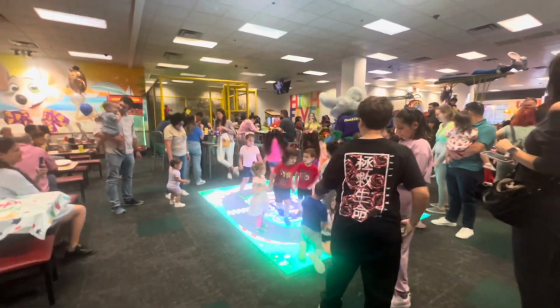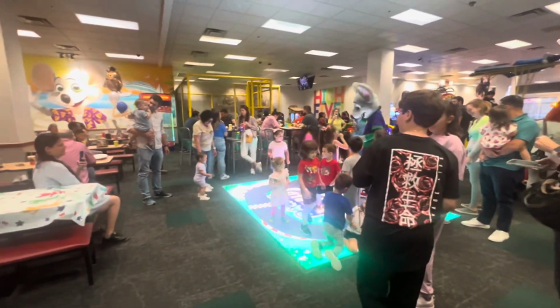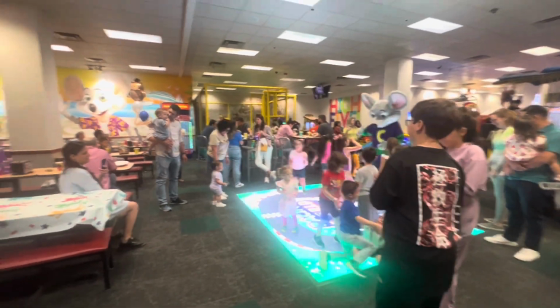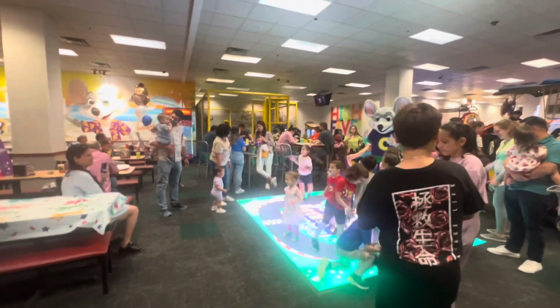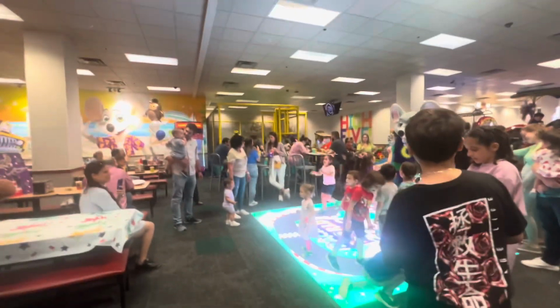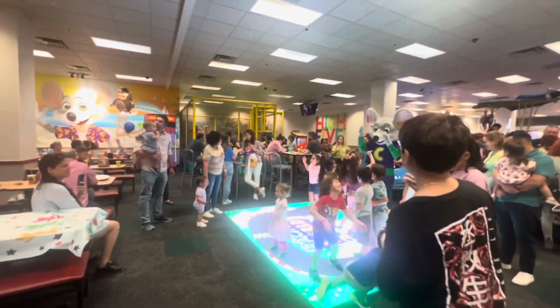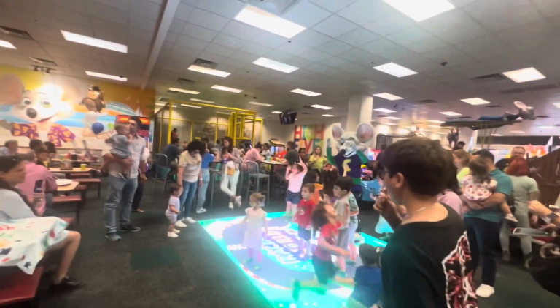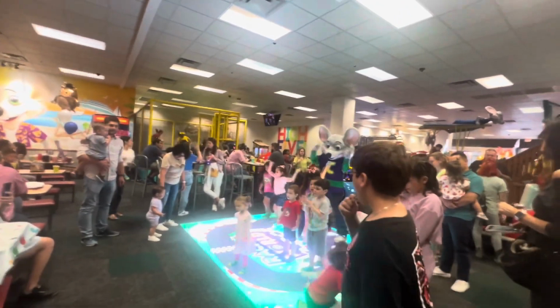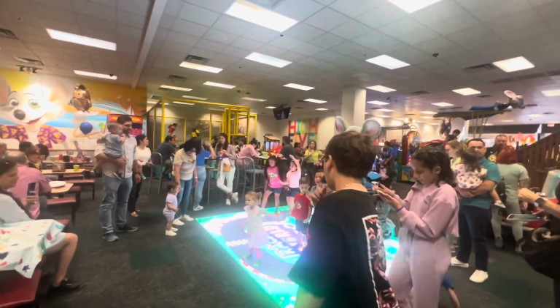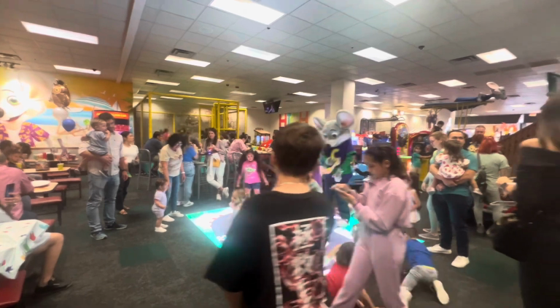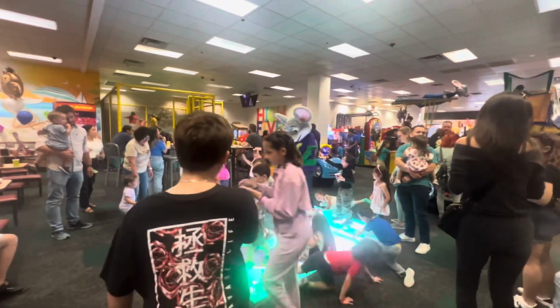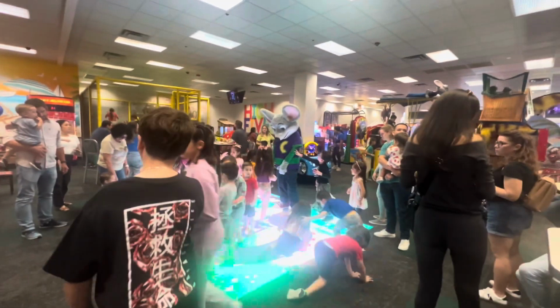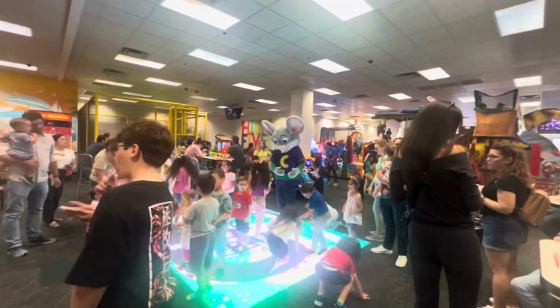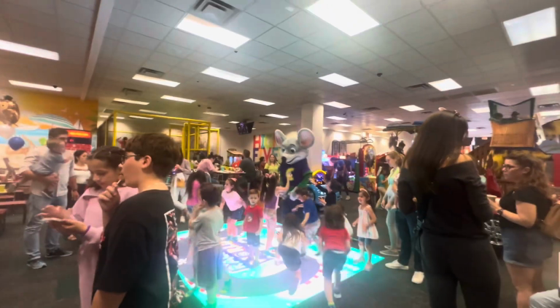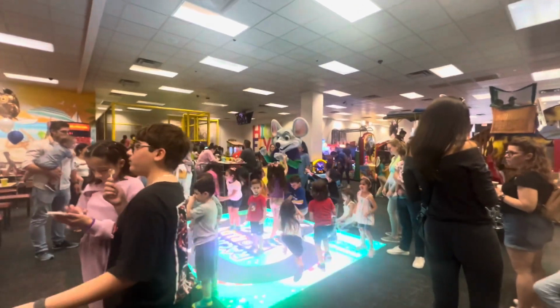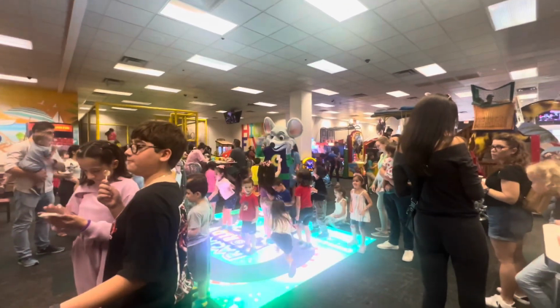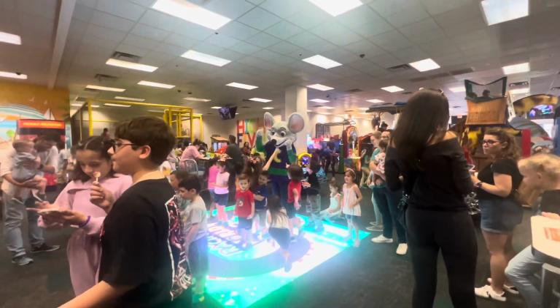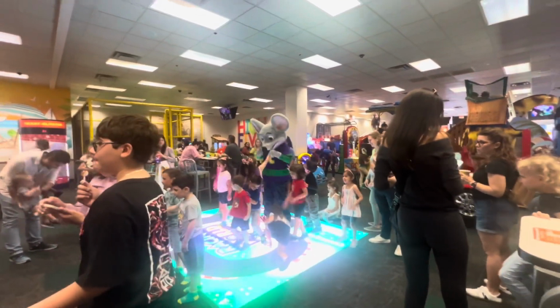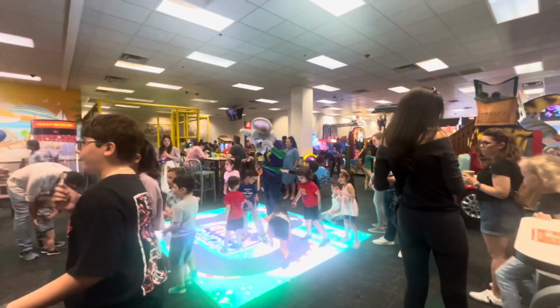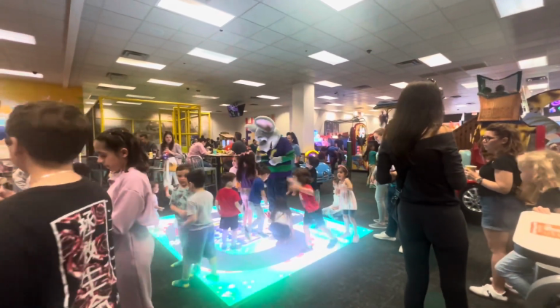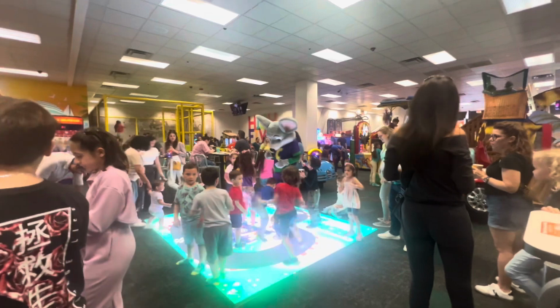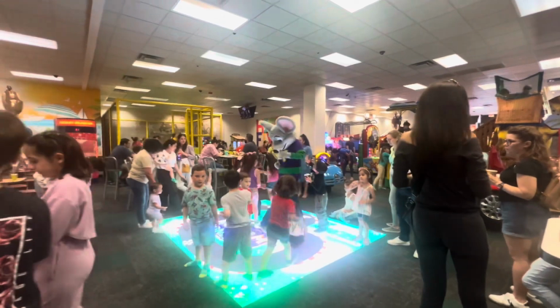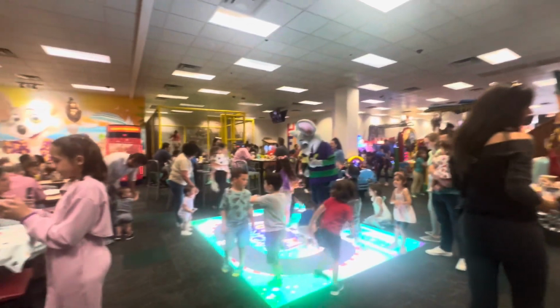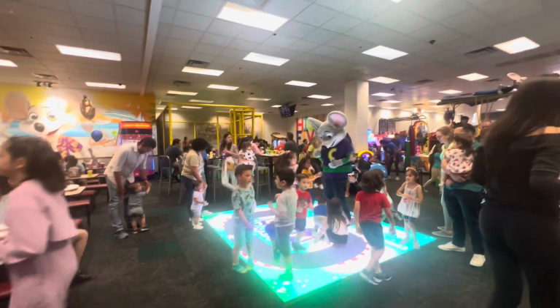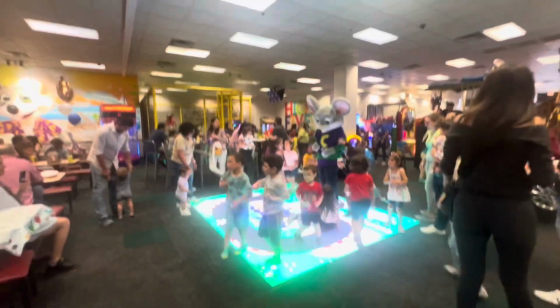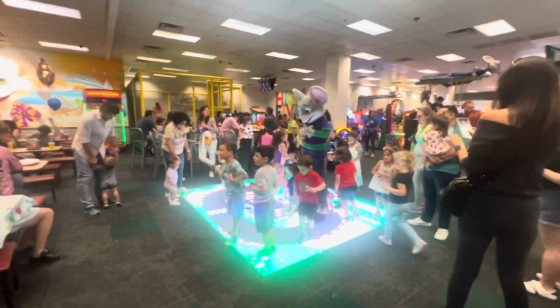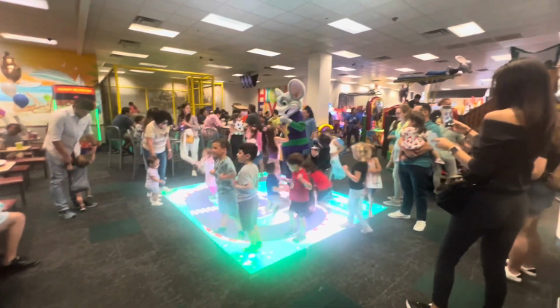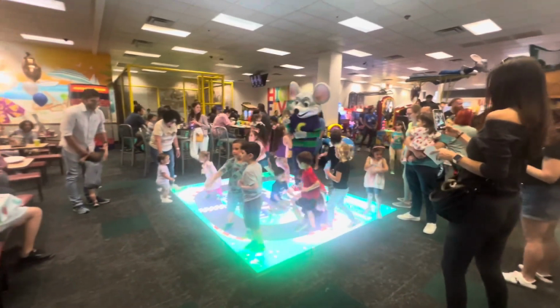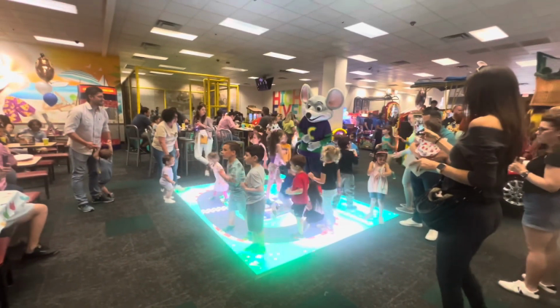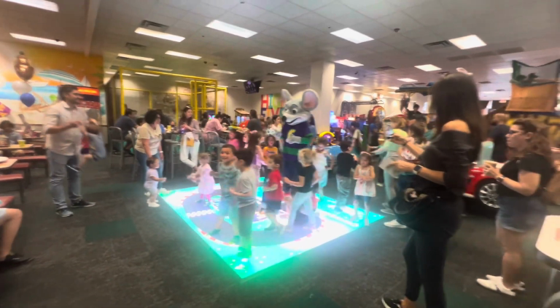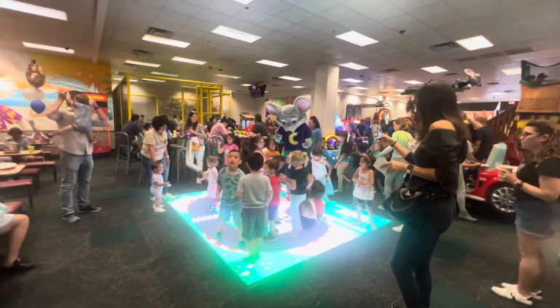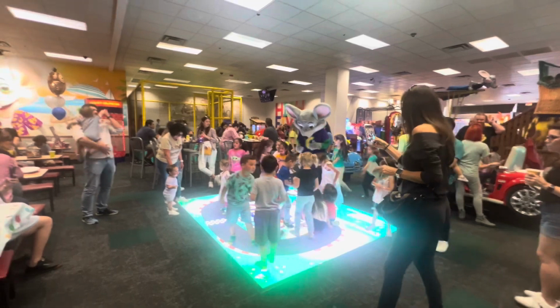All right, okay, let's do the Chucky Strut today. Get on your feet now, don't delay. We're feeling good in every way. So let's all Chucky Strut today. All right!